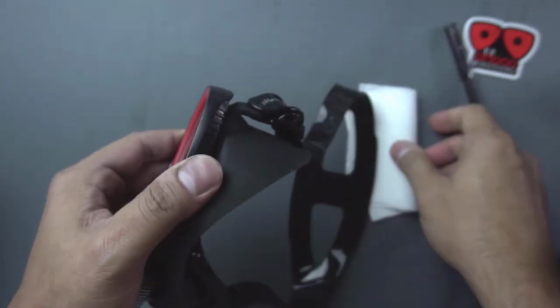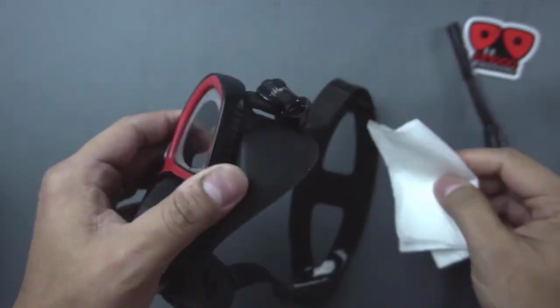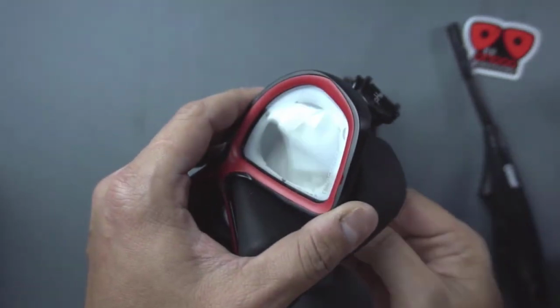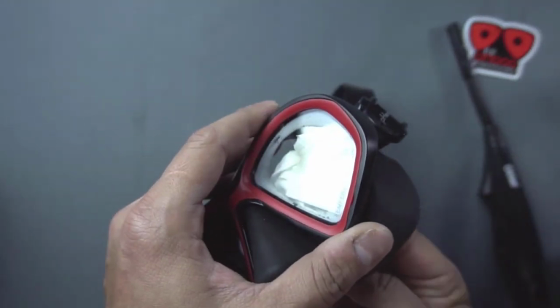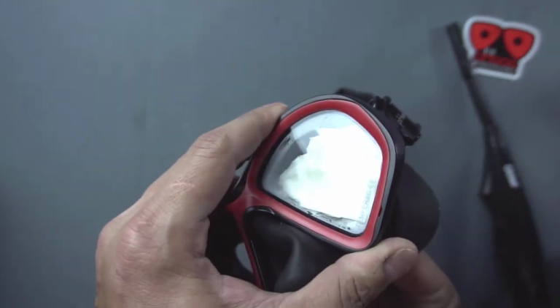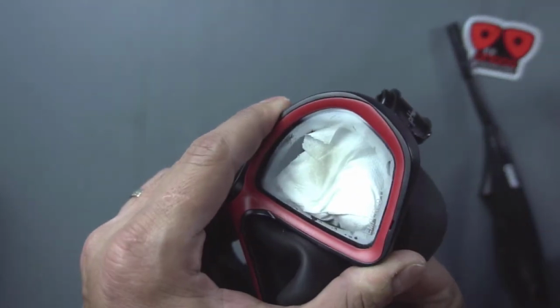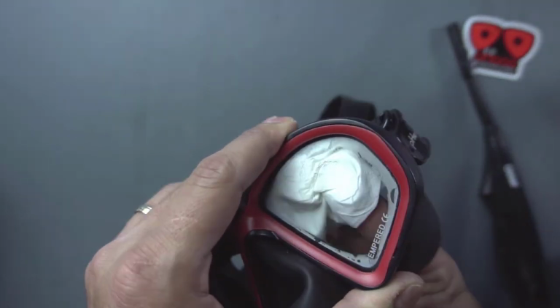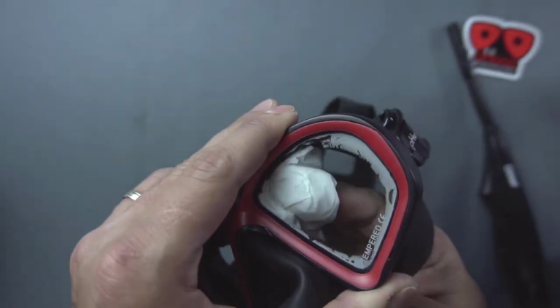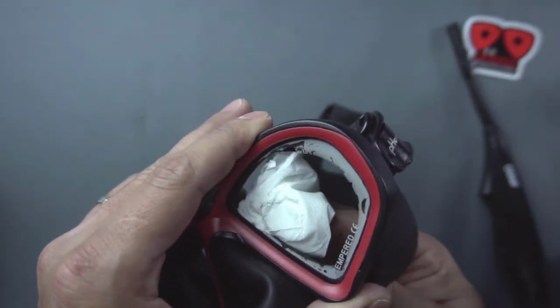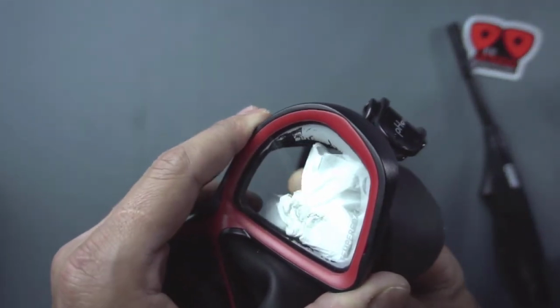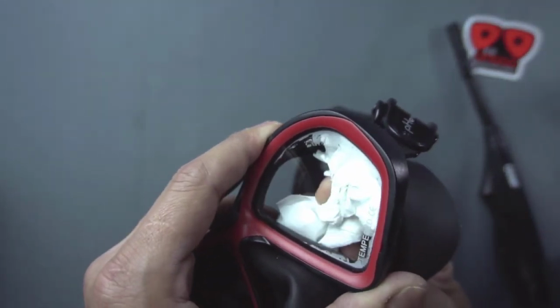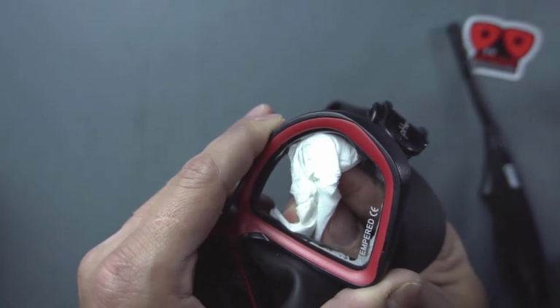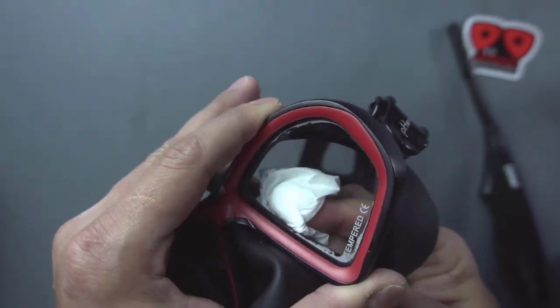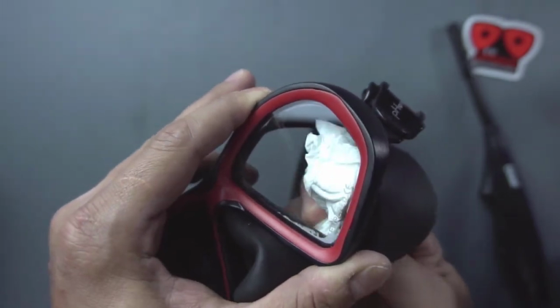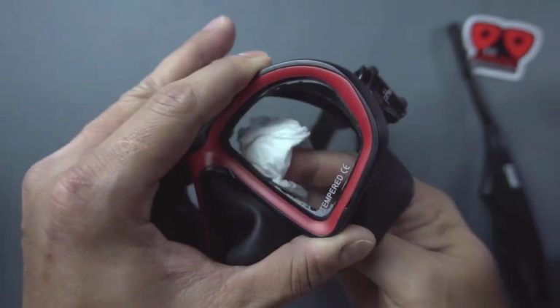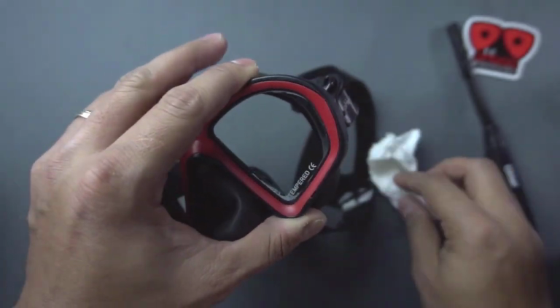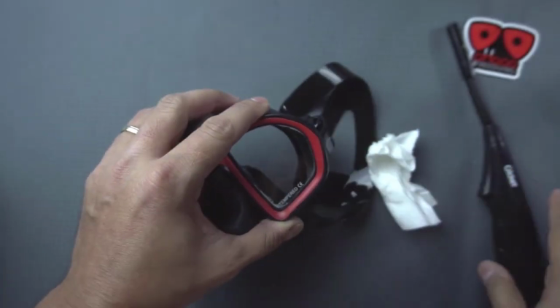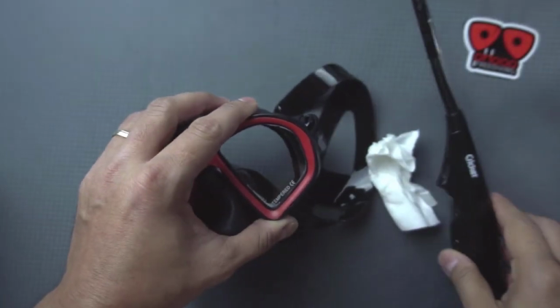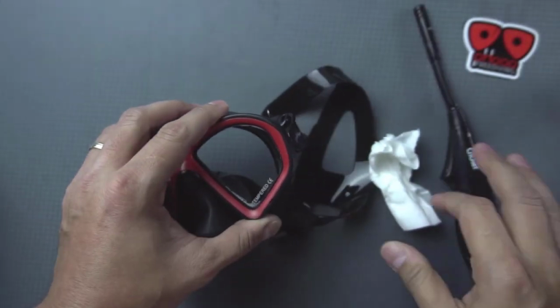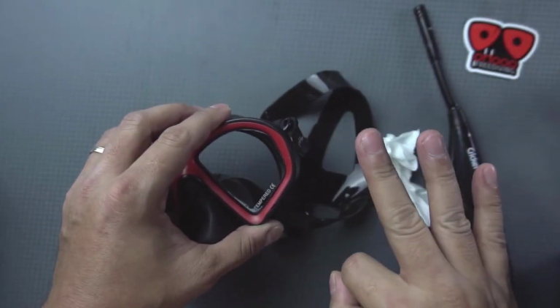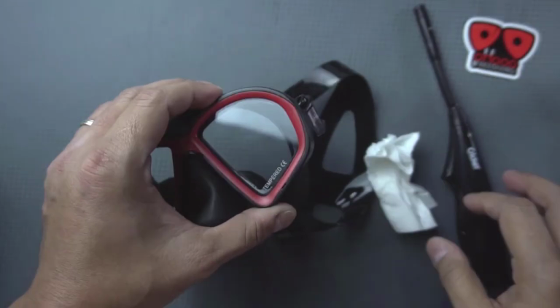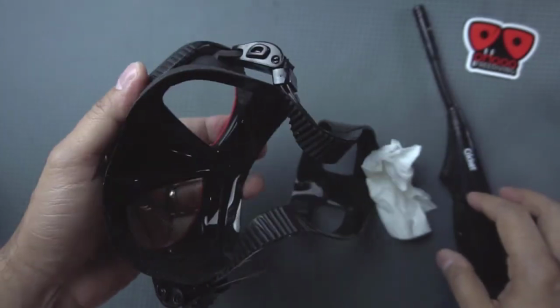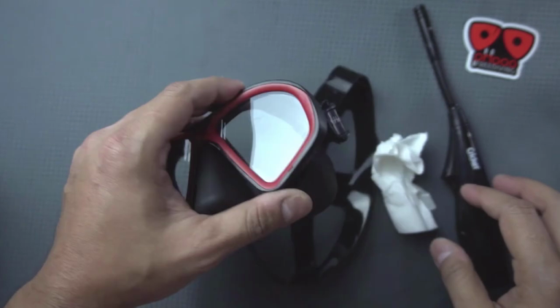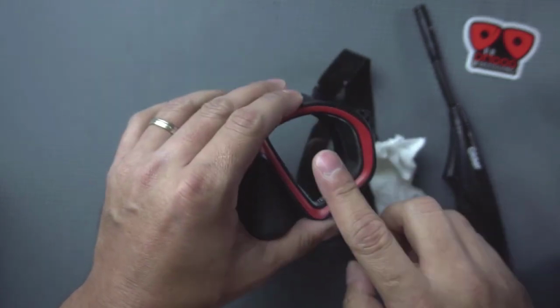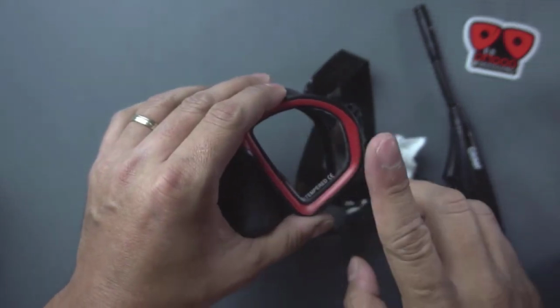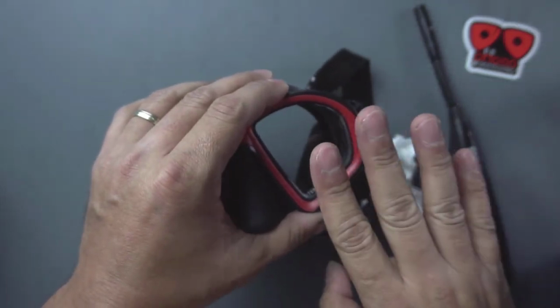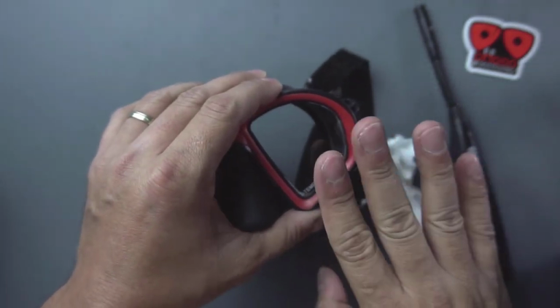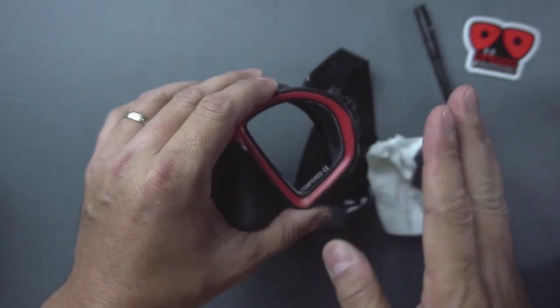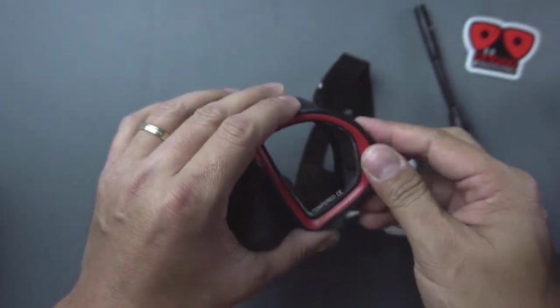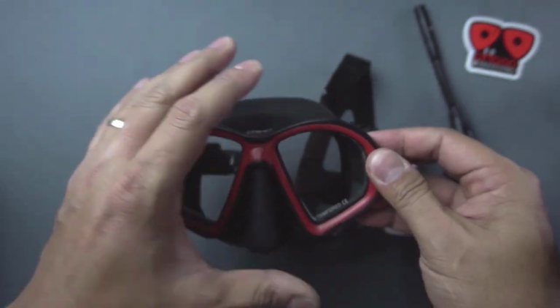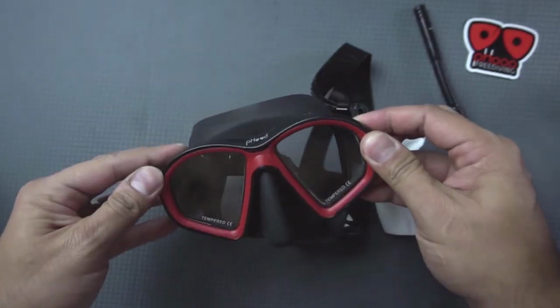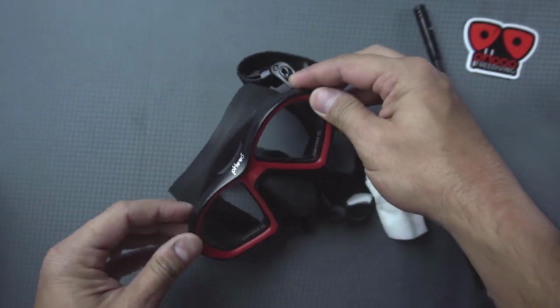After burning, wipe away the carbon residues. Then if you are unsatisfied with the results, you can repeat the process three times. But make sure the tempered glass is cool enough to perform the process again.